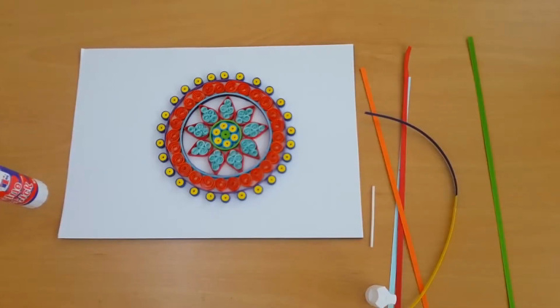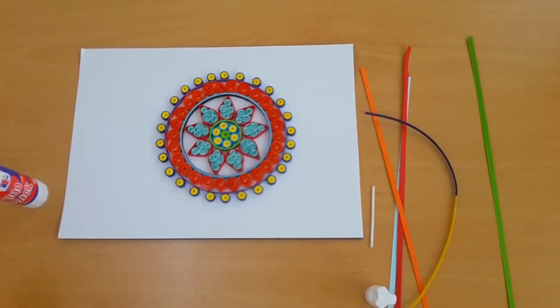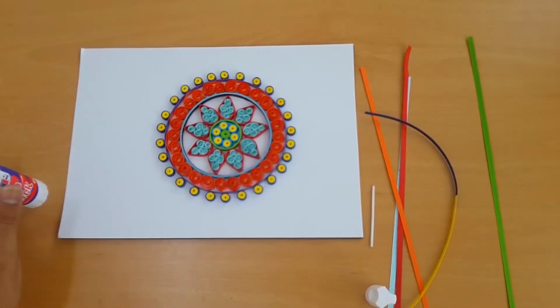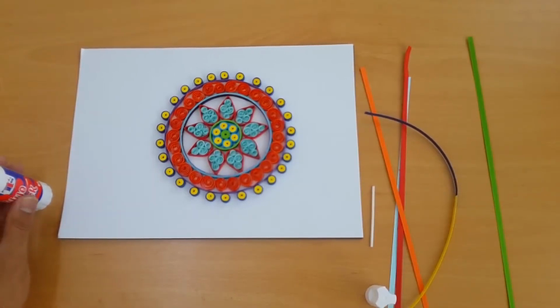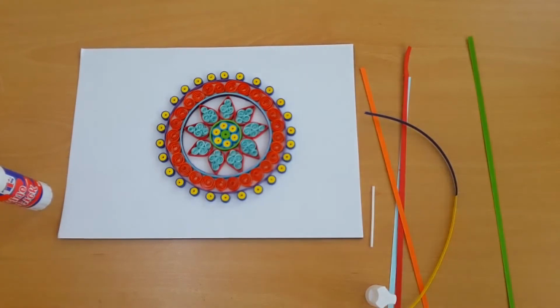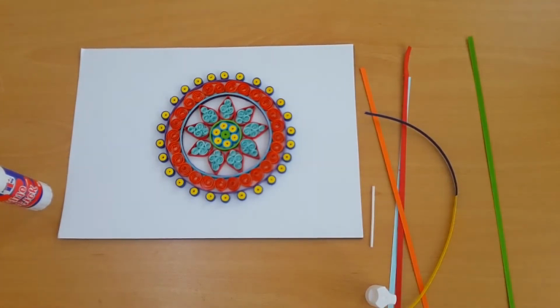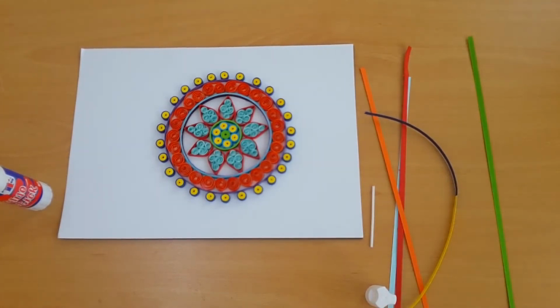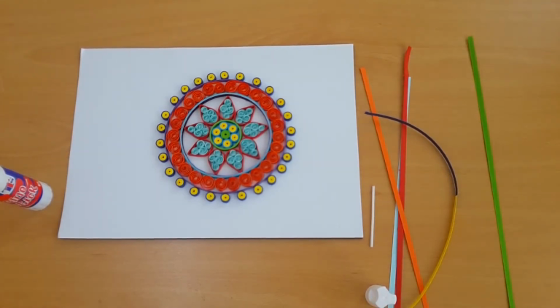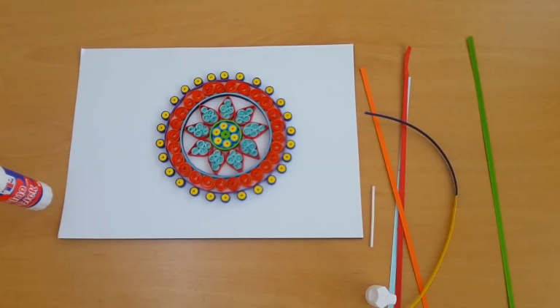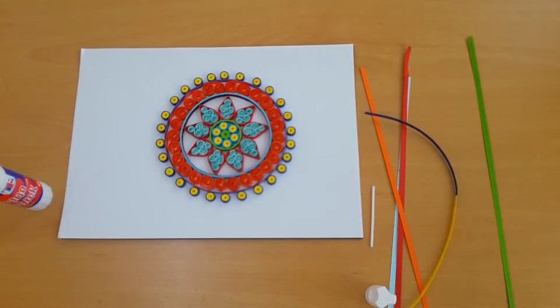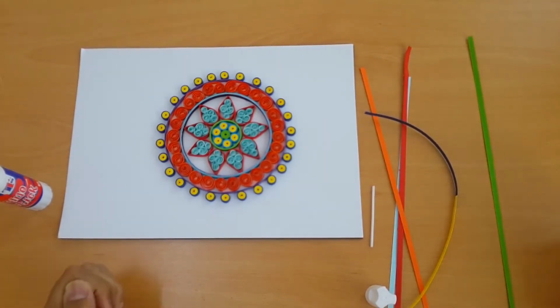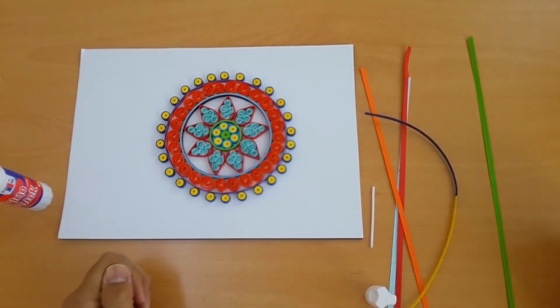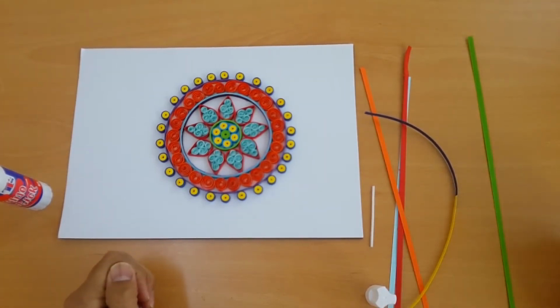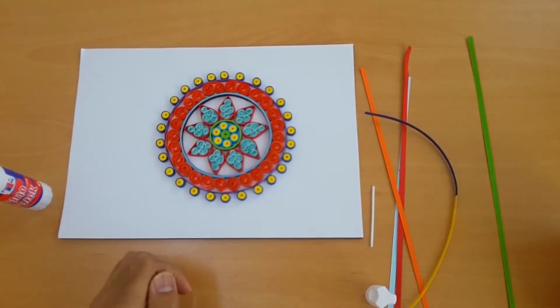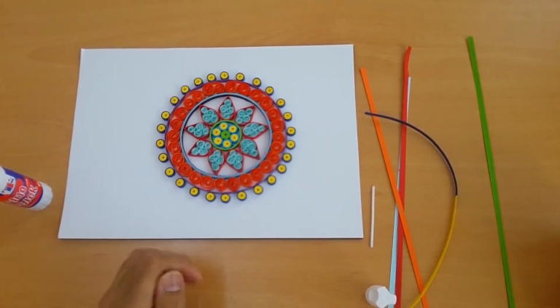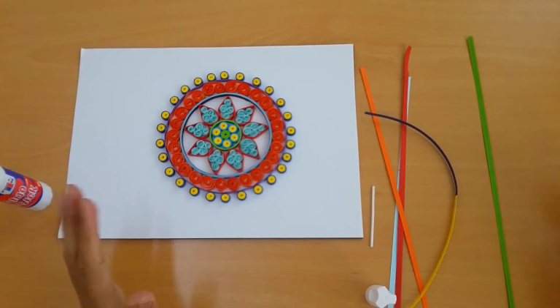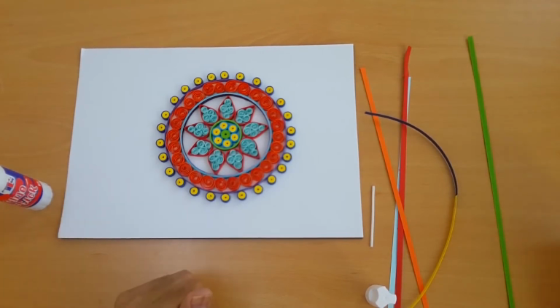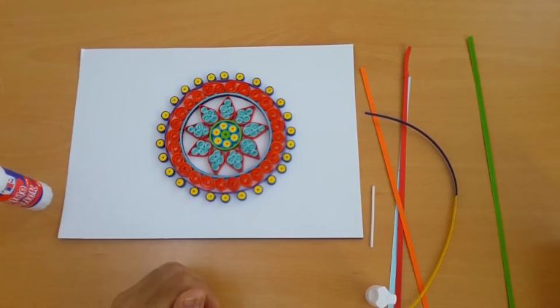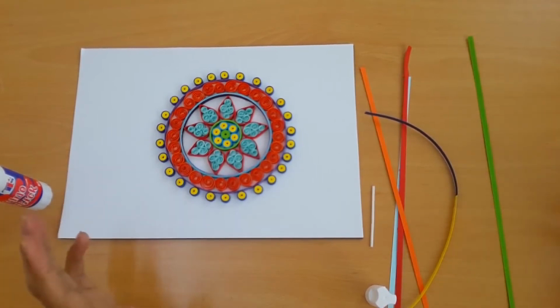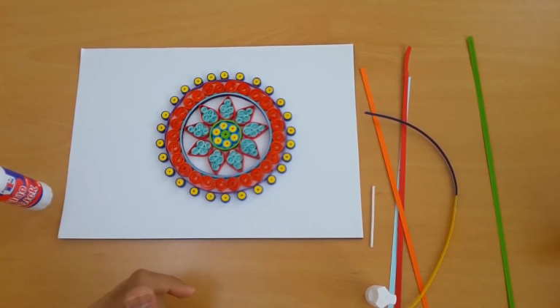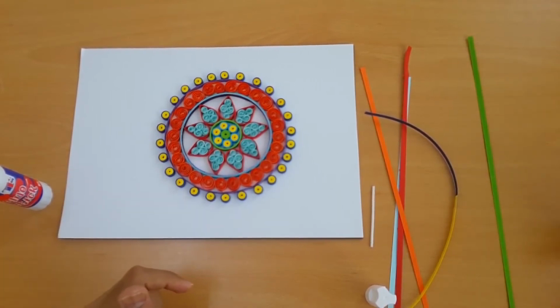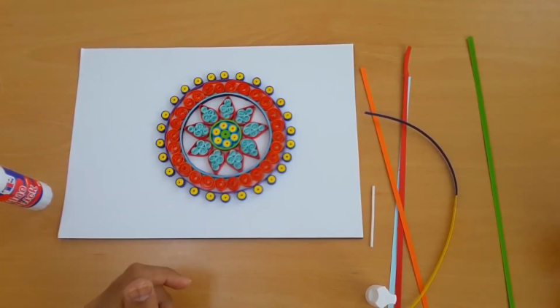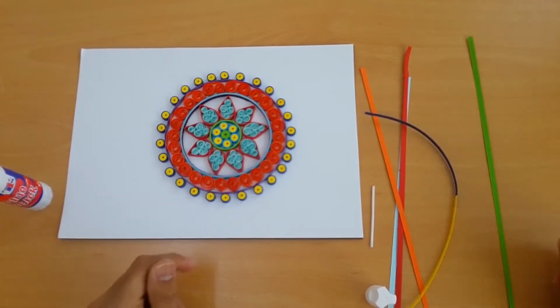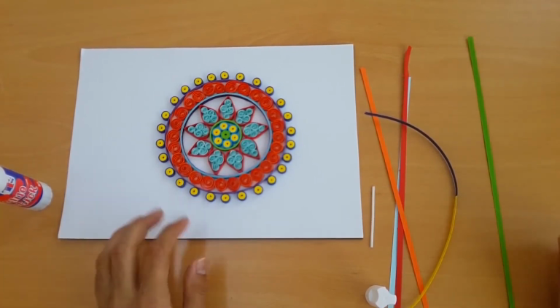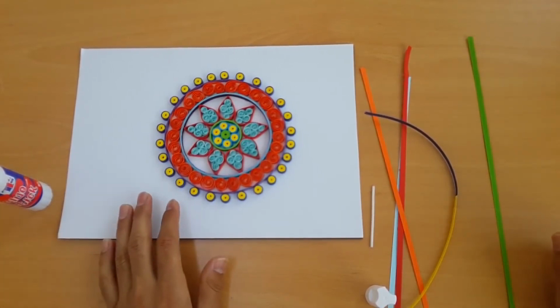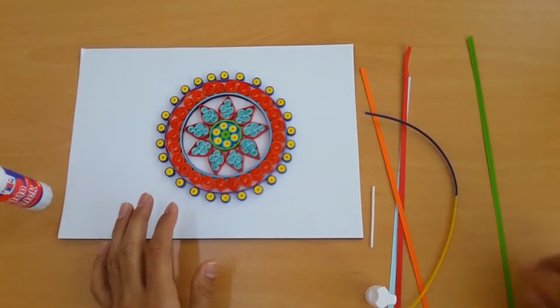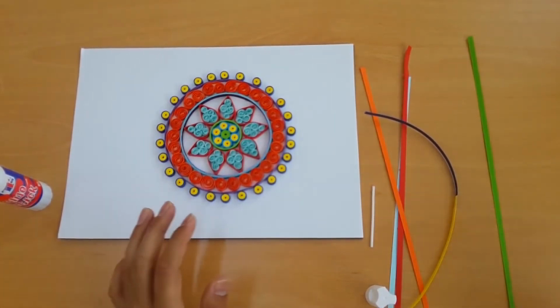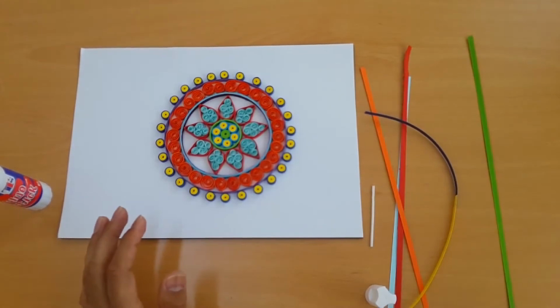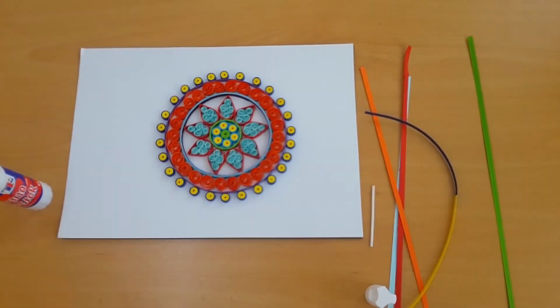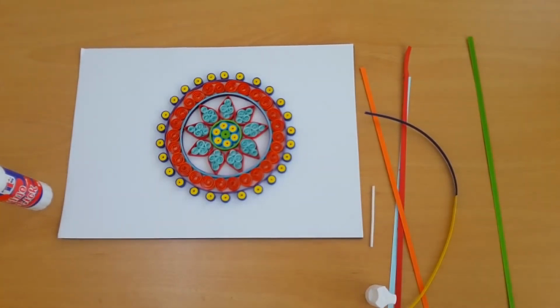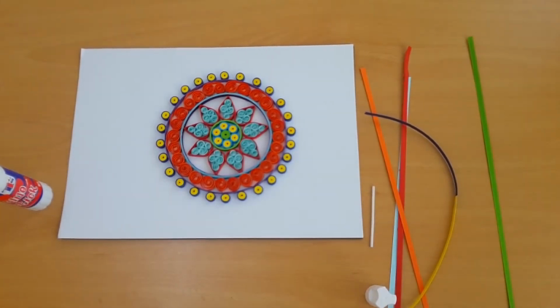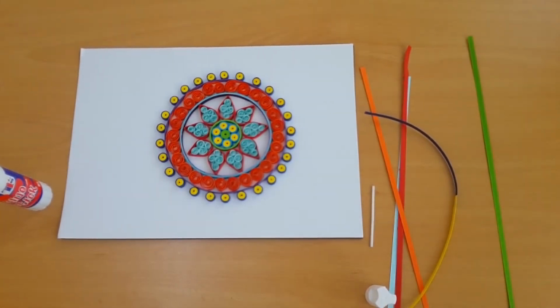Welcome back friends to Art Live with Mohammad Shawiza. Today we are going to make a multicolor quilling flower. You can make it as a frame or however you want.